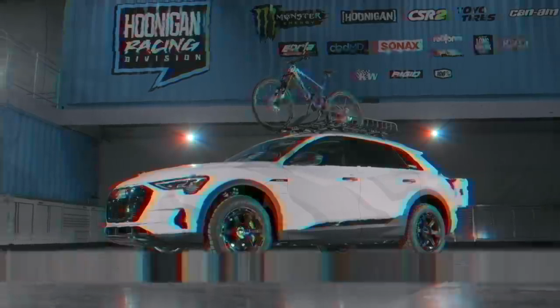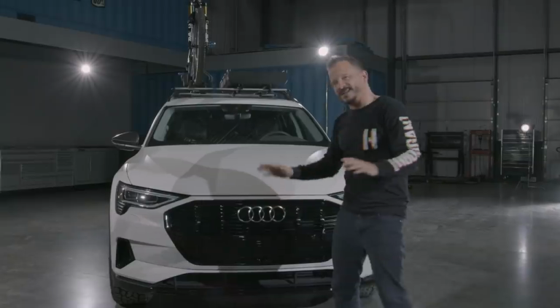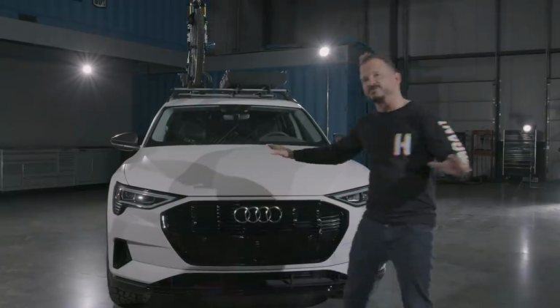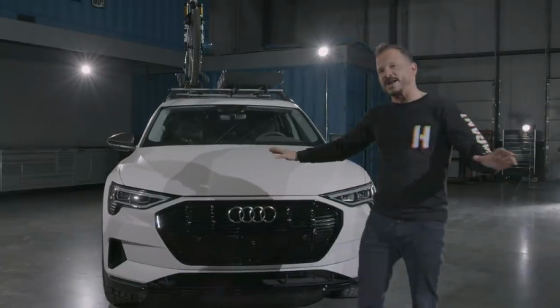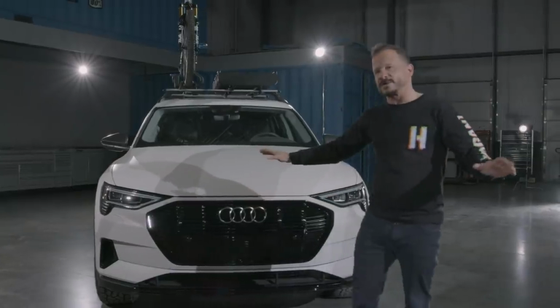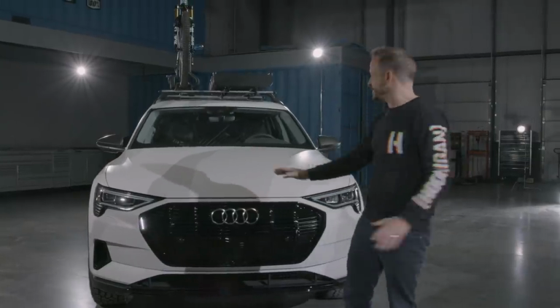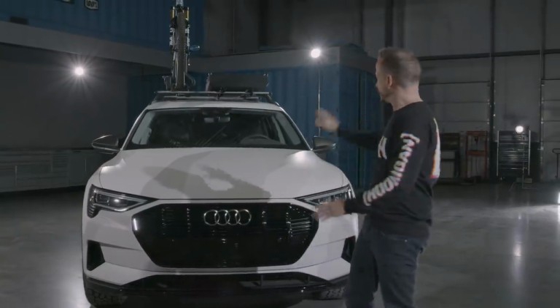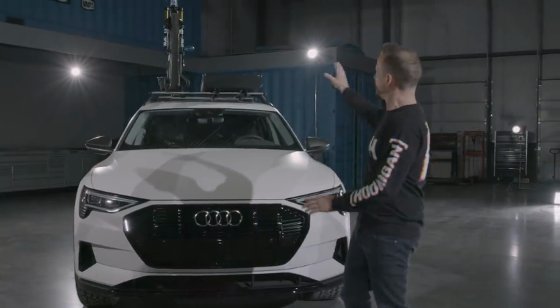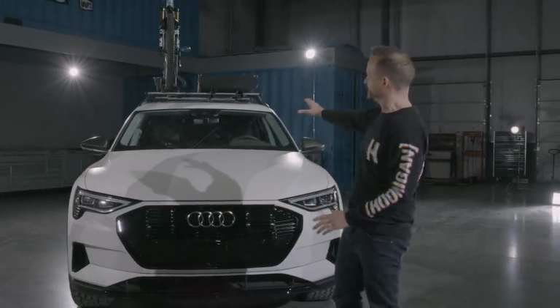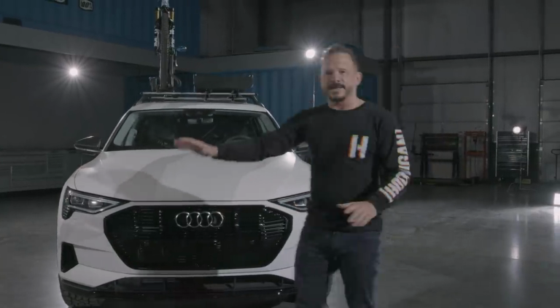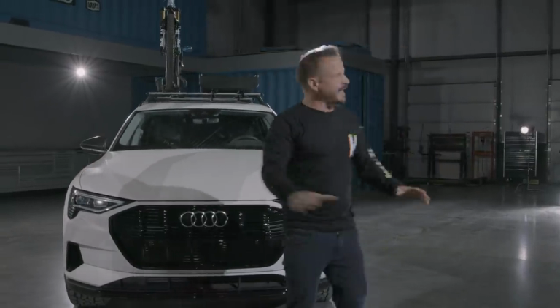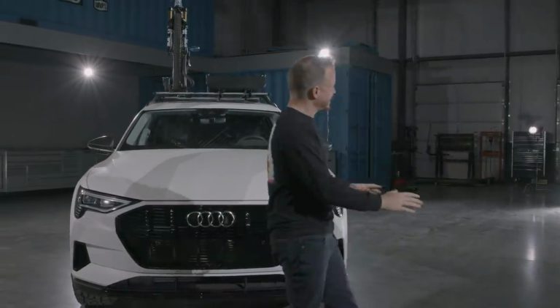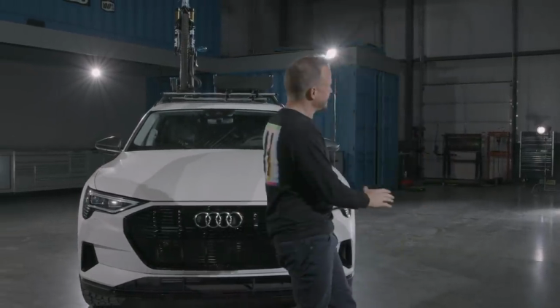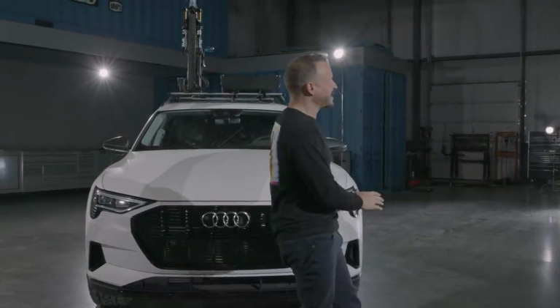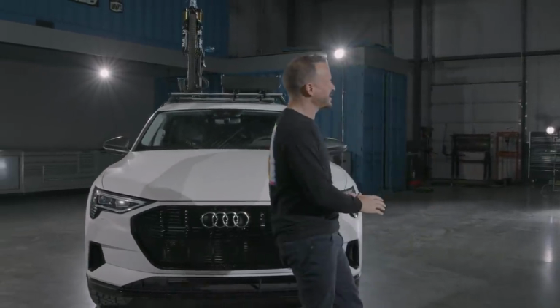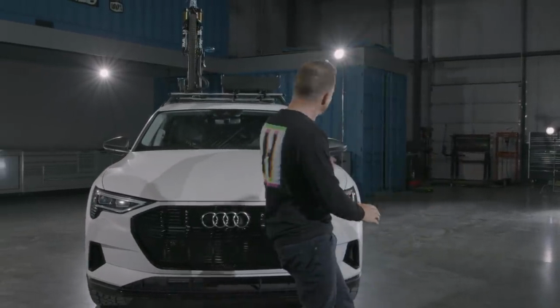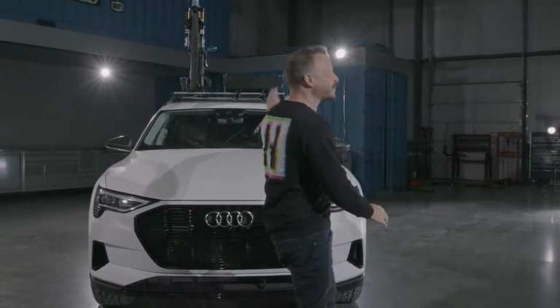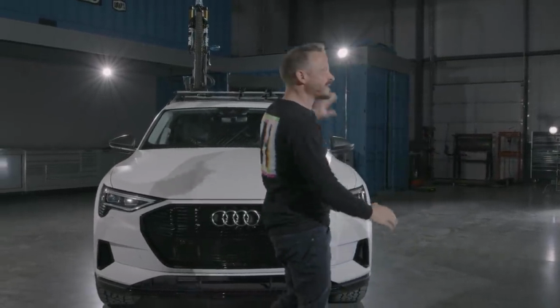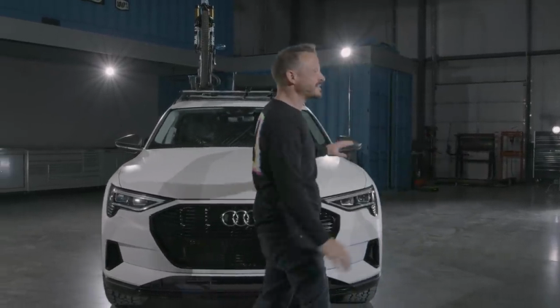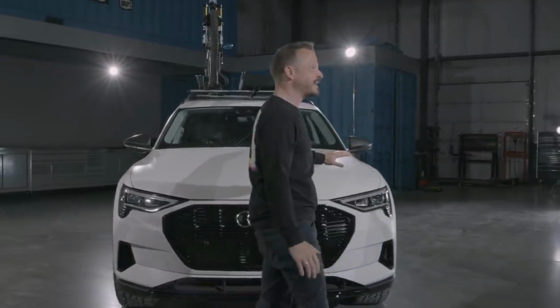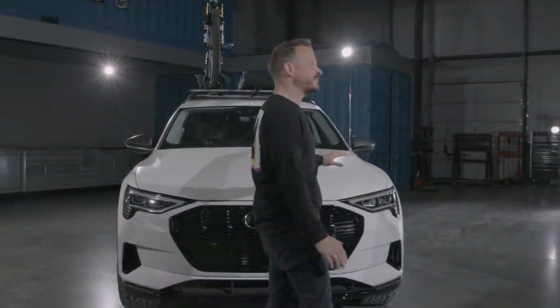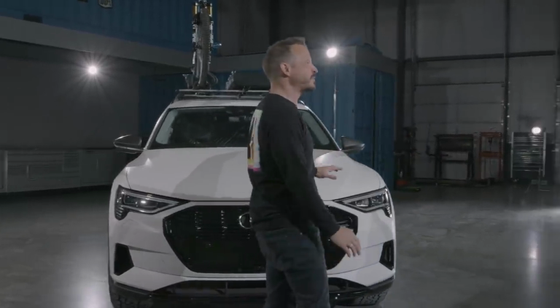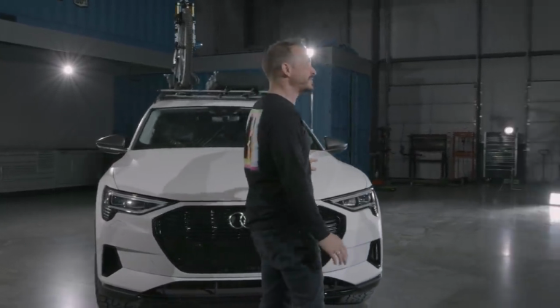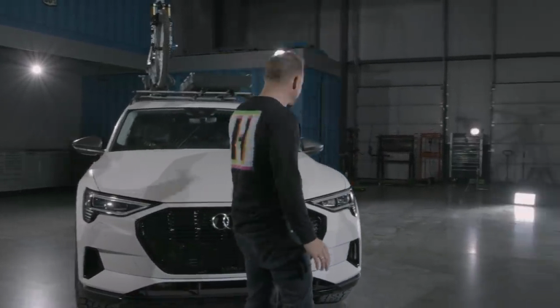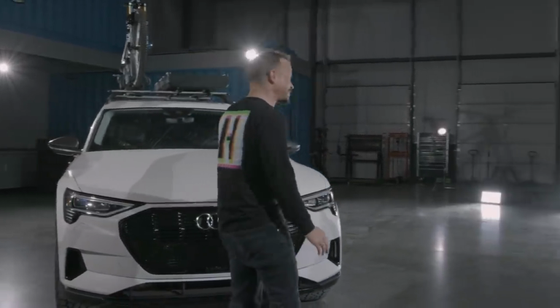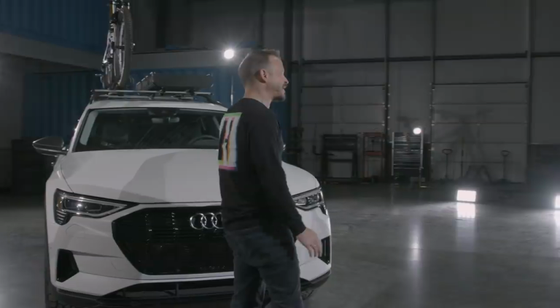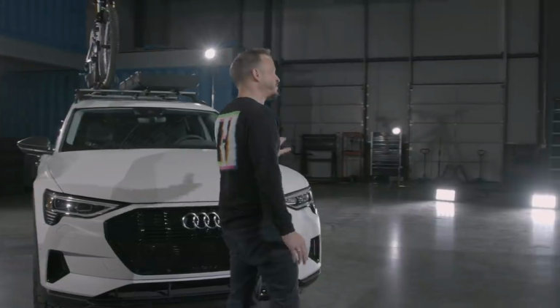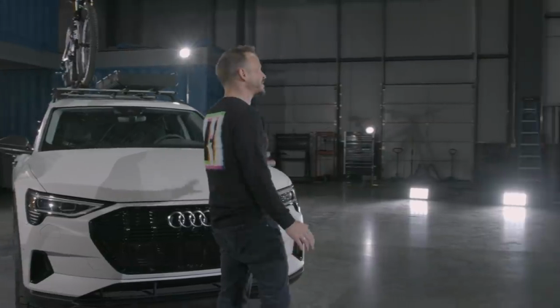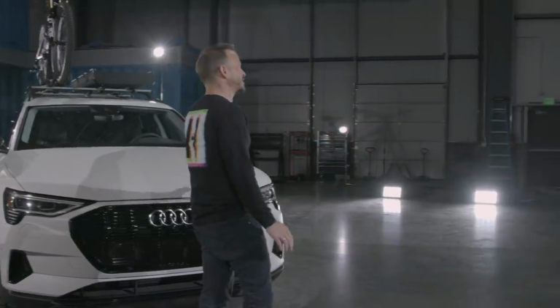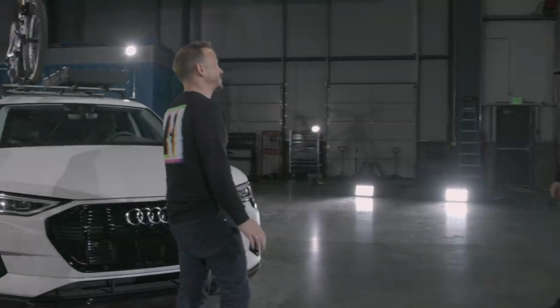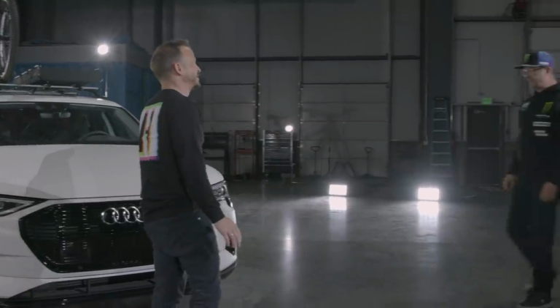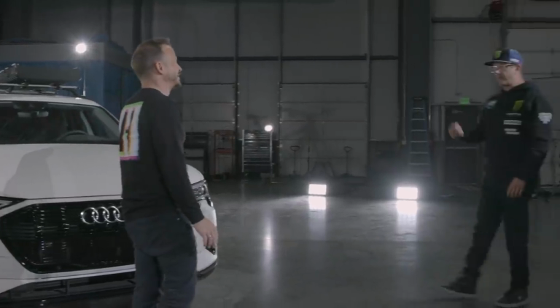It doesn't roll out of the dealership looking like this, does it Ken? You've done quite a lot of things to this already, before we even get to the specs of what's under the hood.